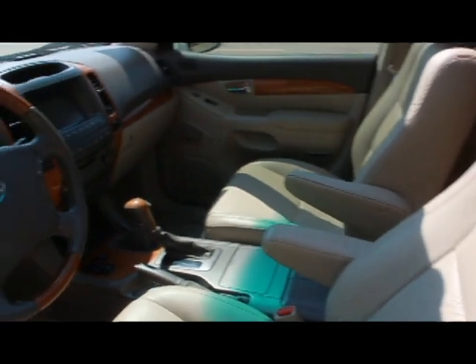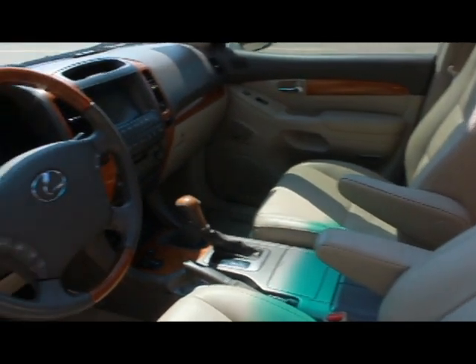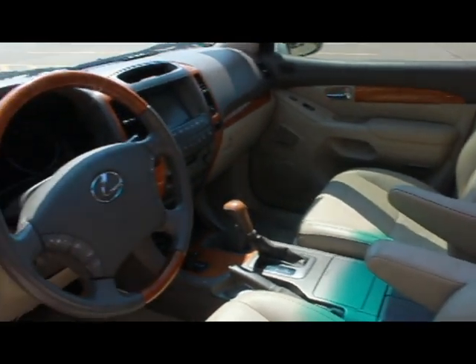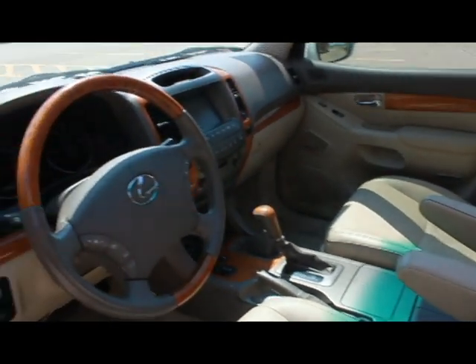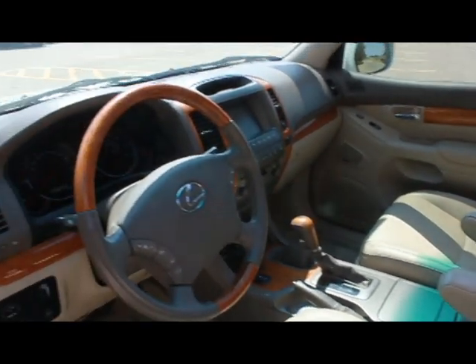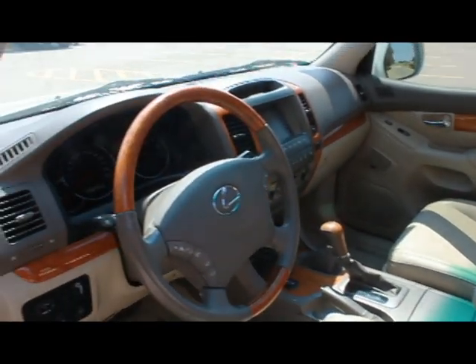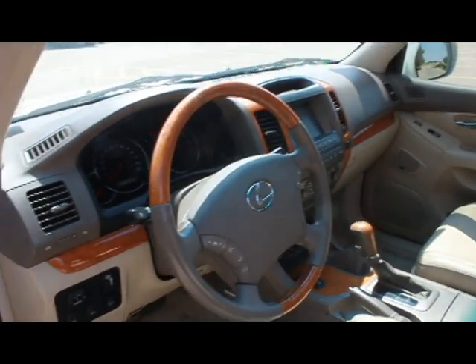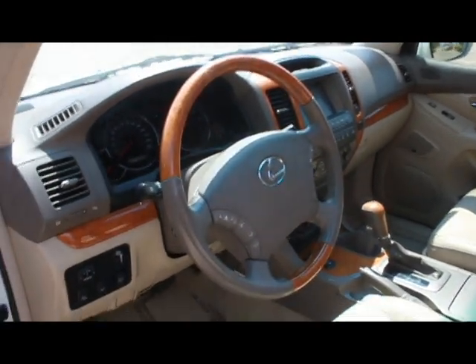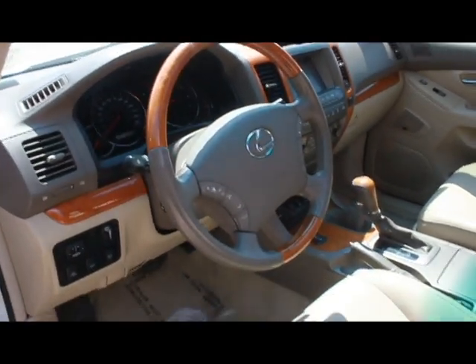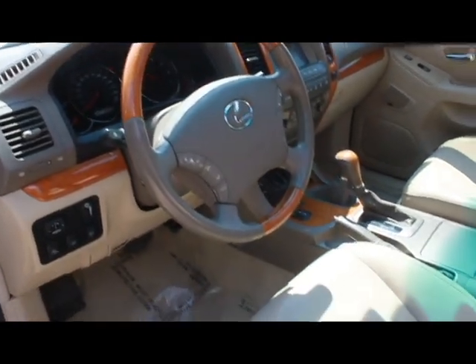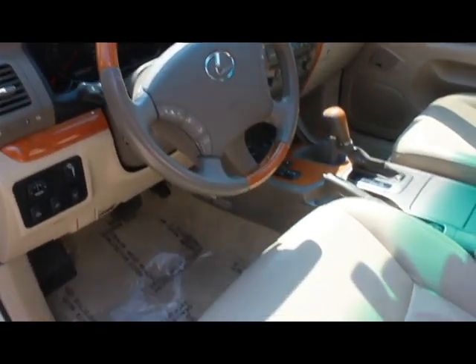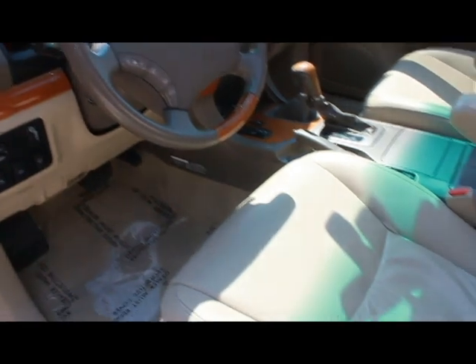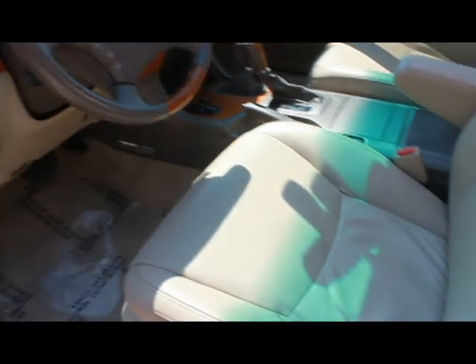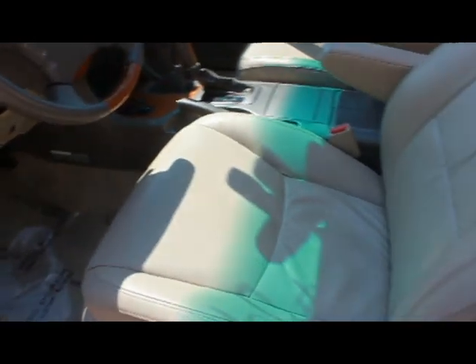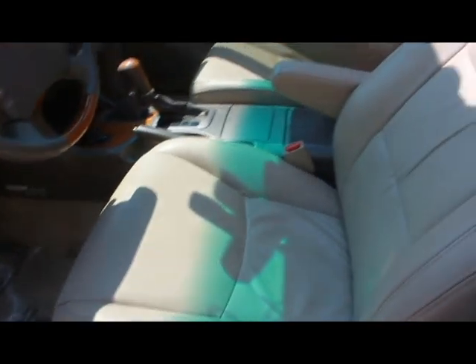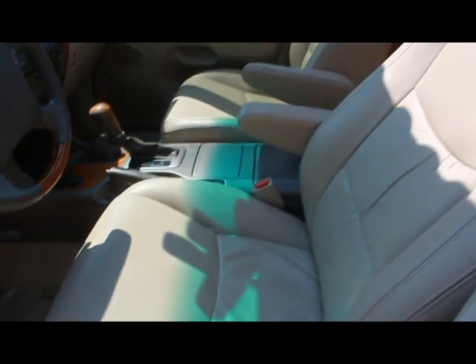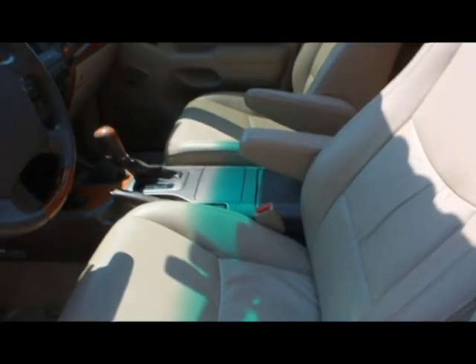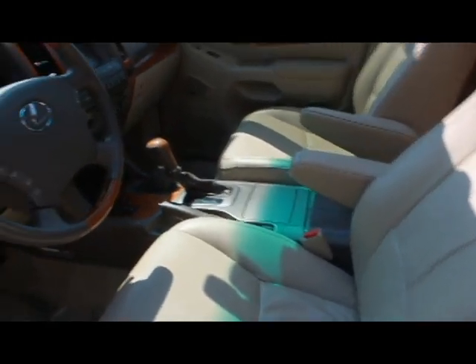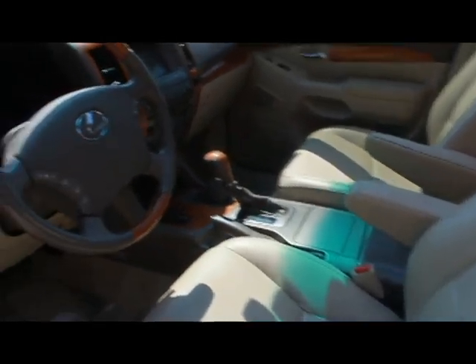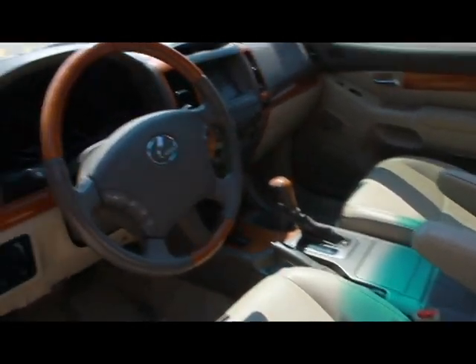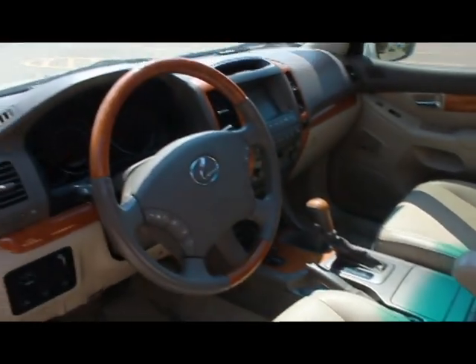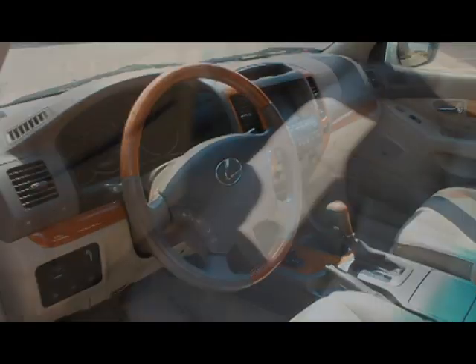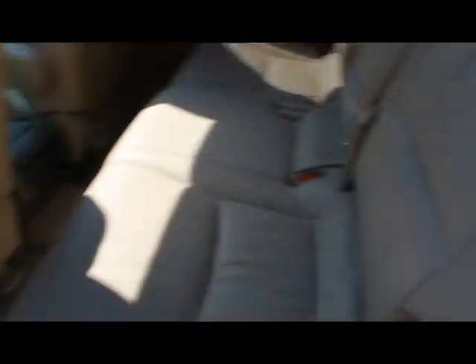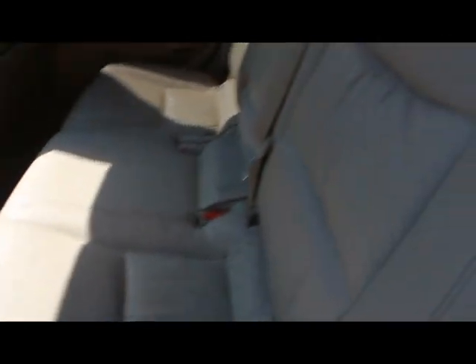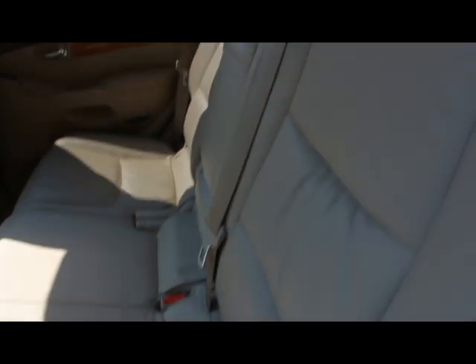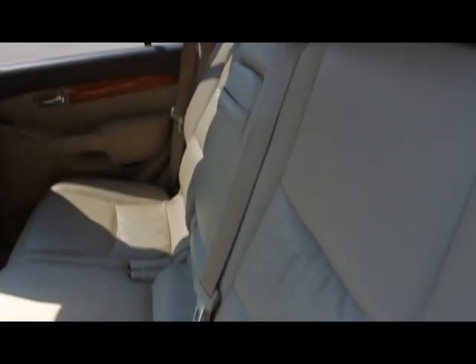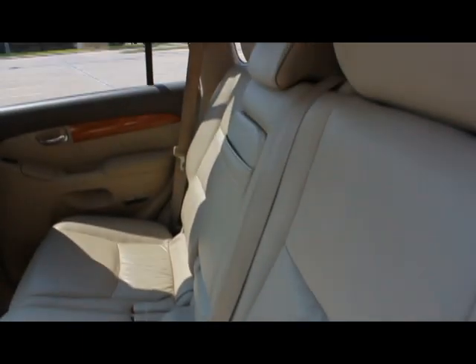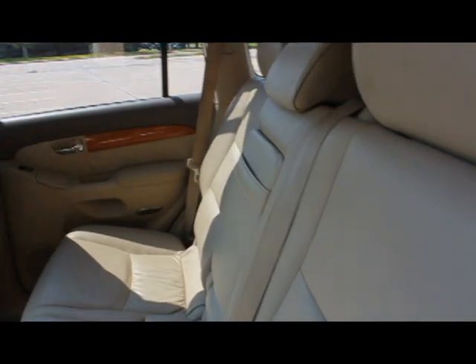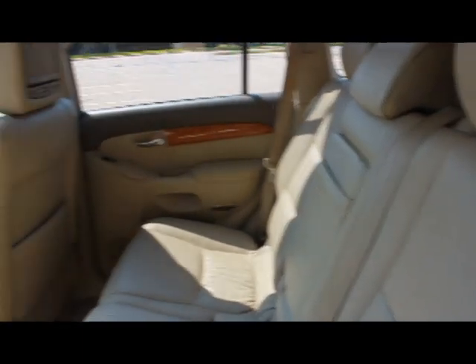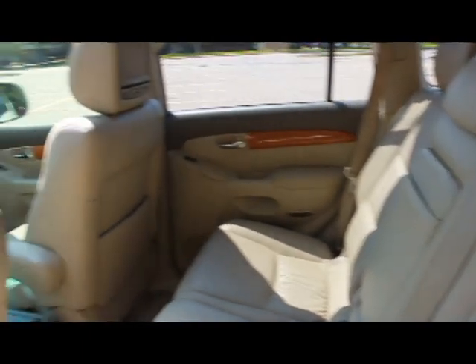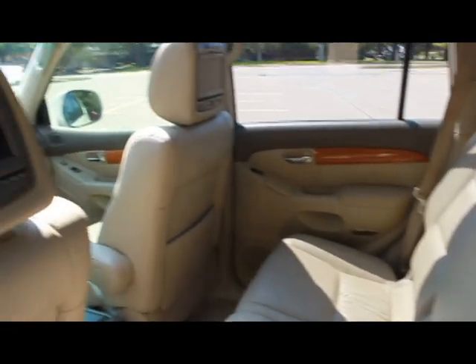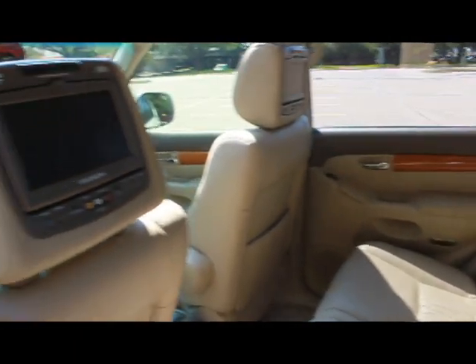This GX470 is equipped with a DVD player with video screens in the headrest, third-row seating, GPS navigation system with CD changer, a Mark Levinson premium sound system, chrome alloy wheels, and rain-sensitive windshield wipers.